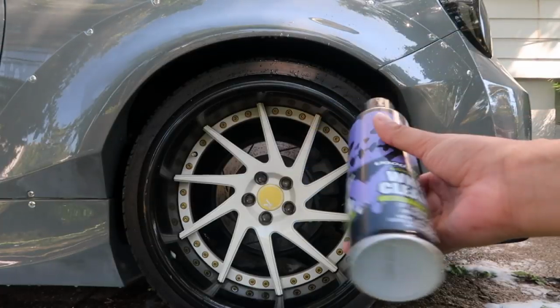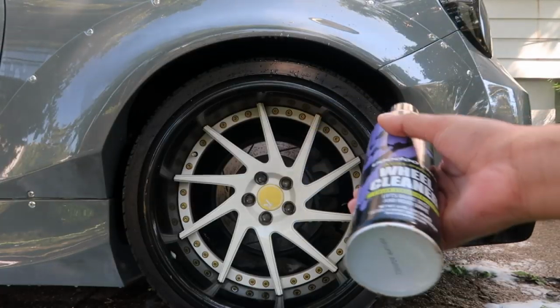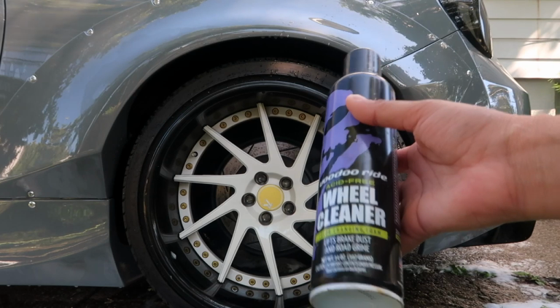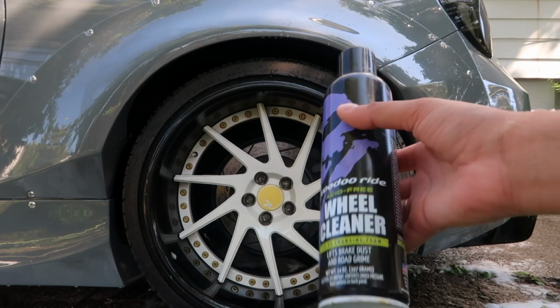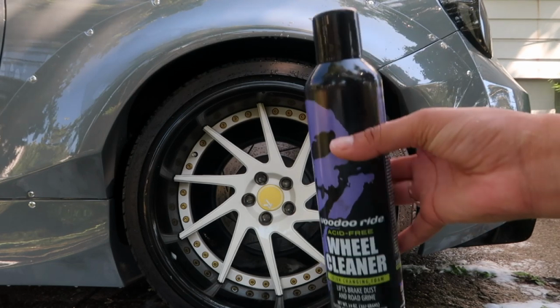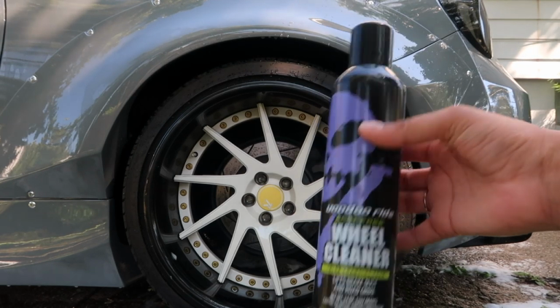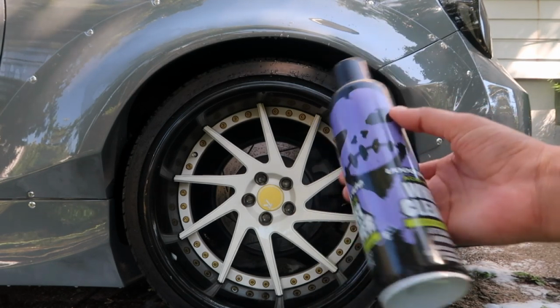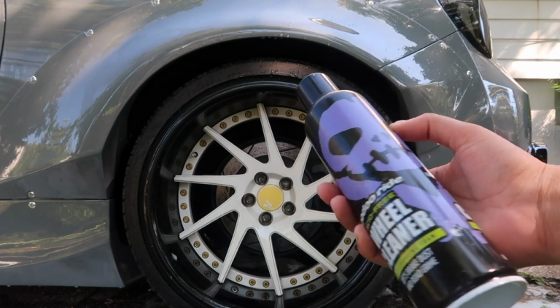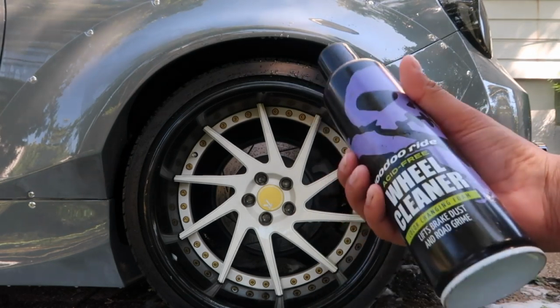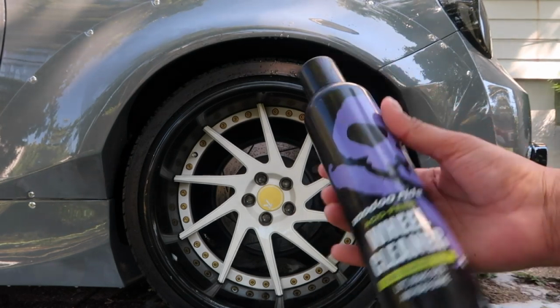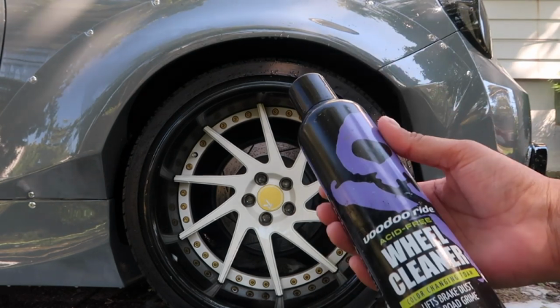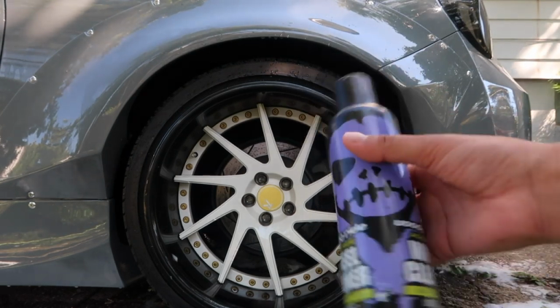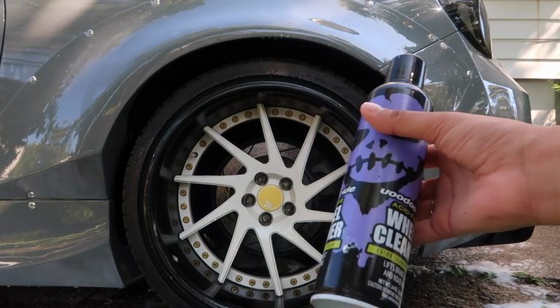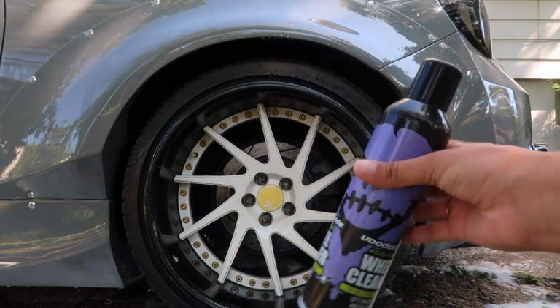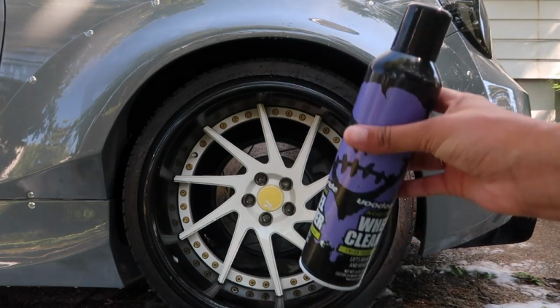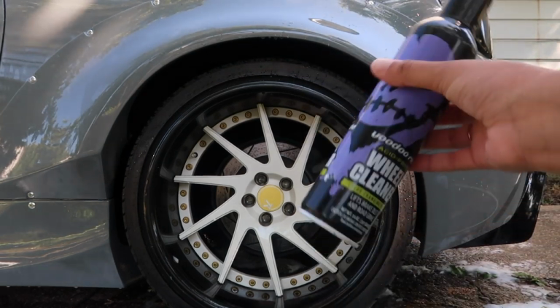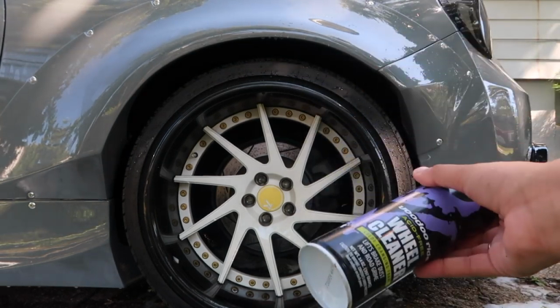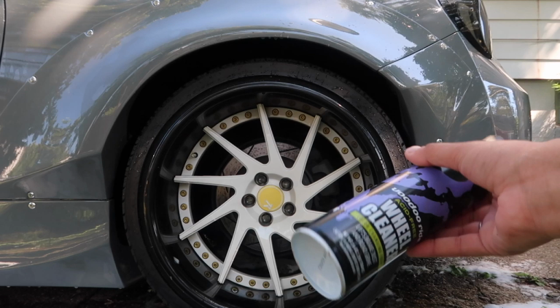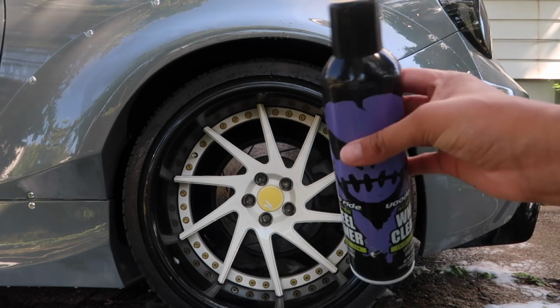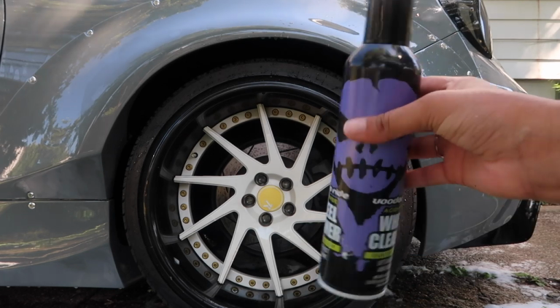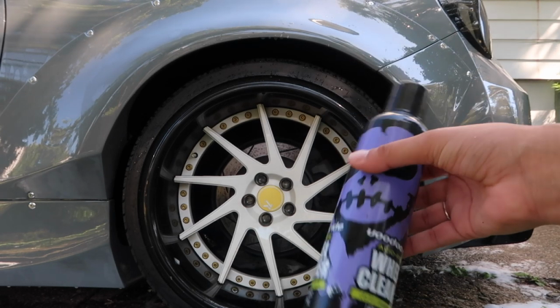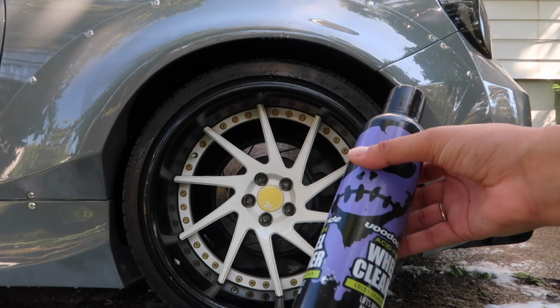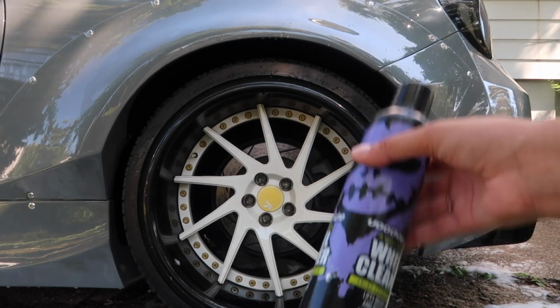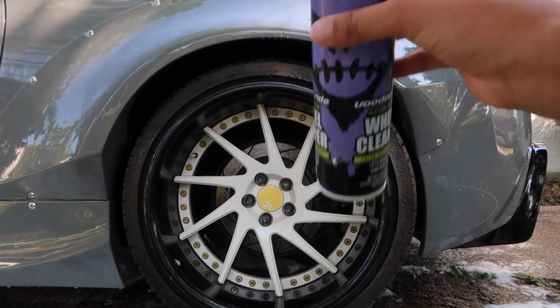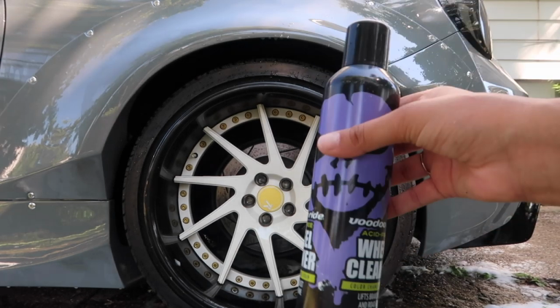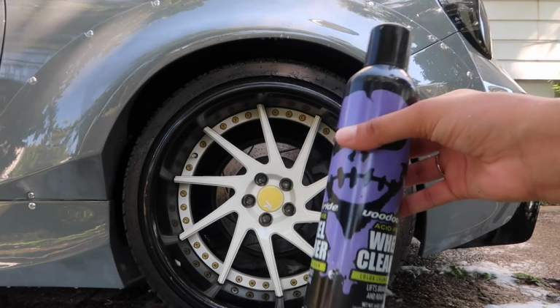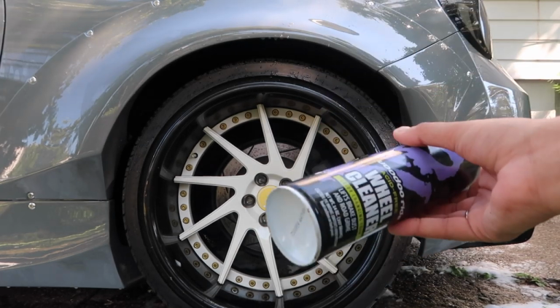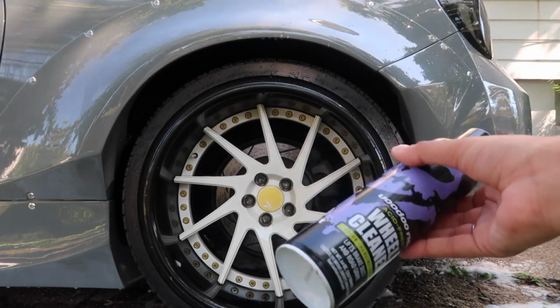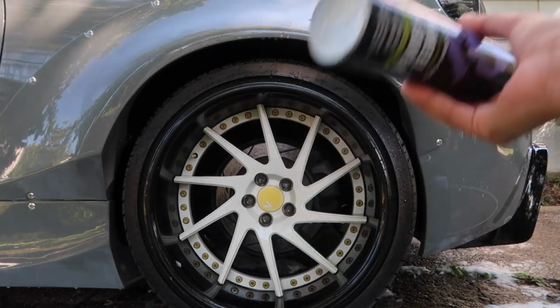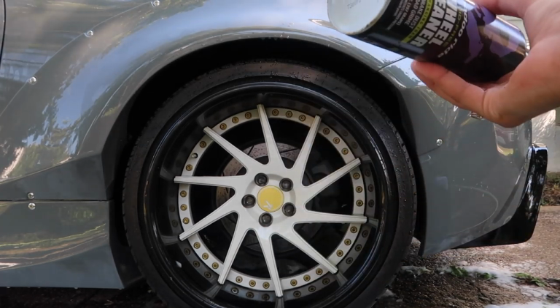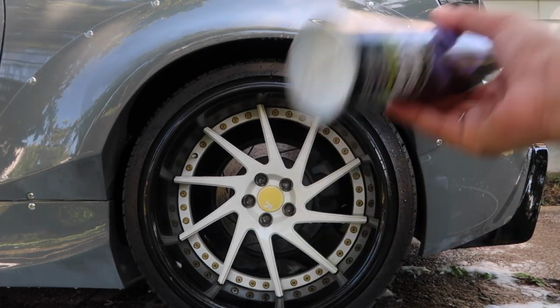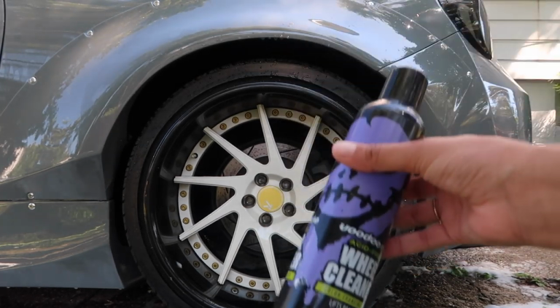So I lied — I found this wheel cleaner from Voodoo Ride in my garage and I'm going to use this to clean them. I wish I would have found this earlier because then I would have started with my wheels, but fuck it.